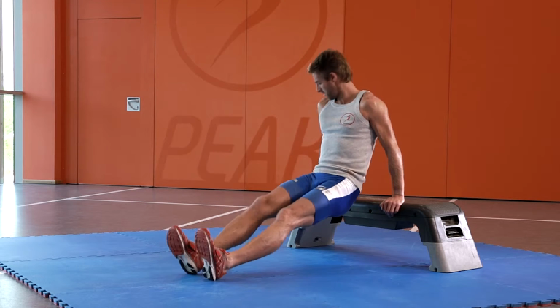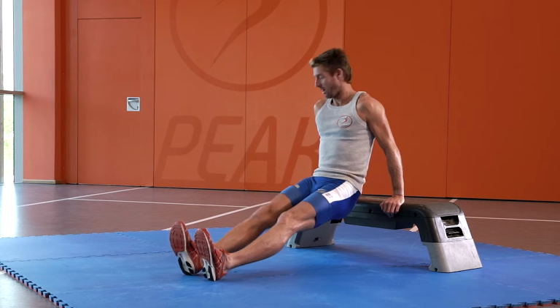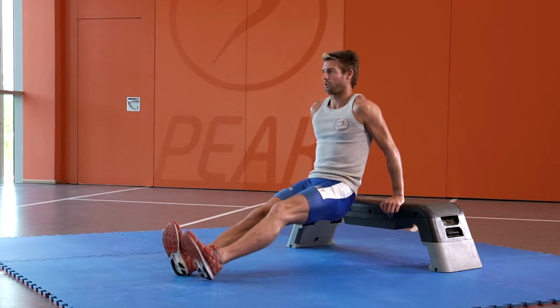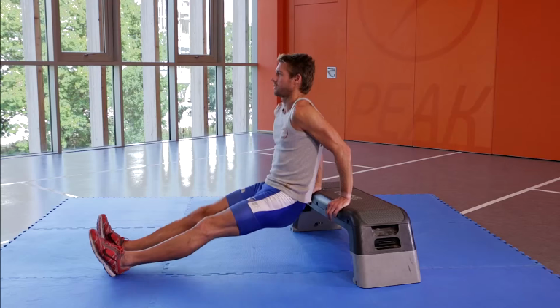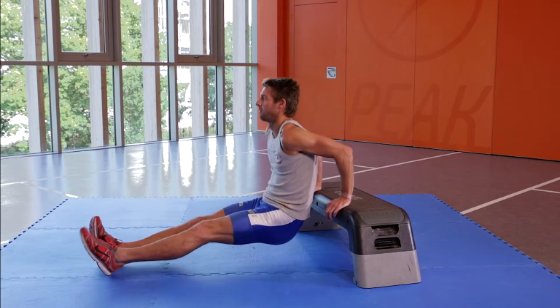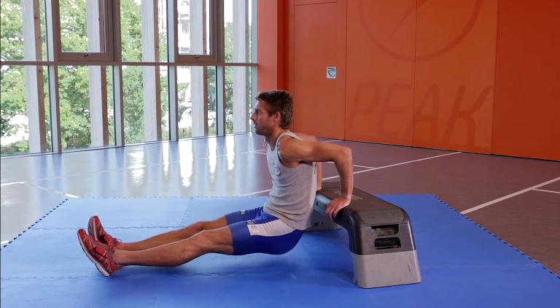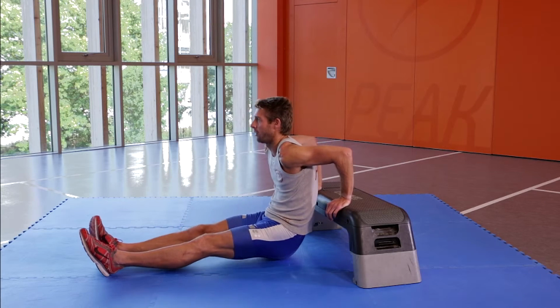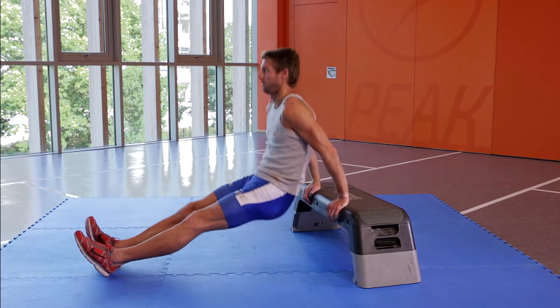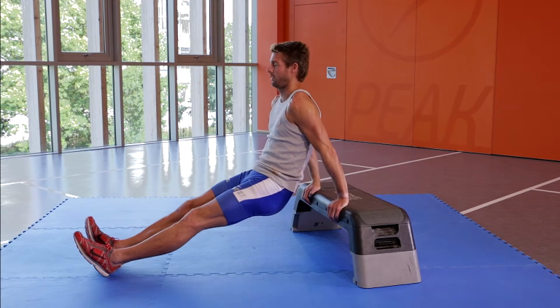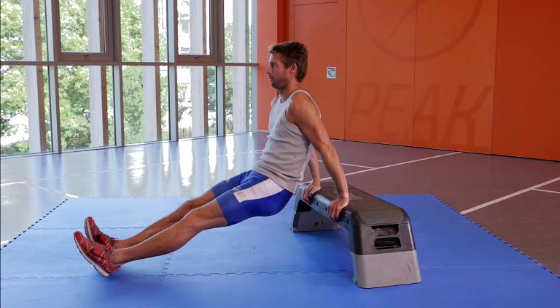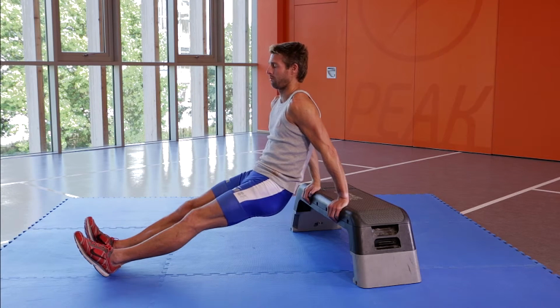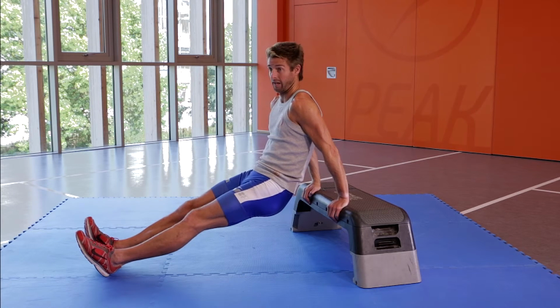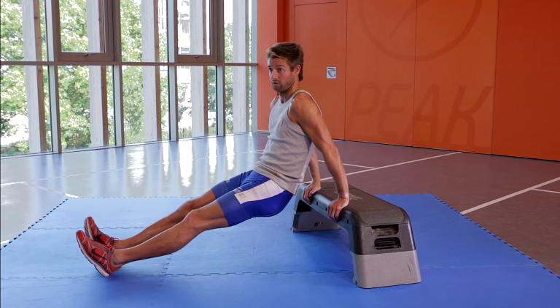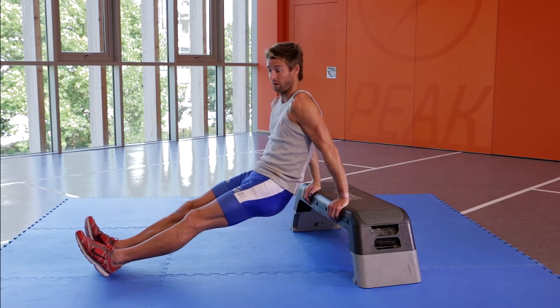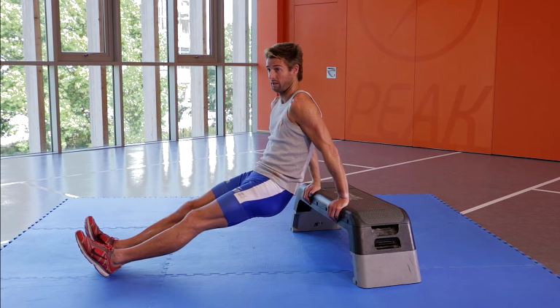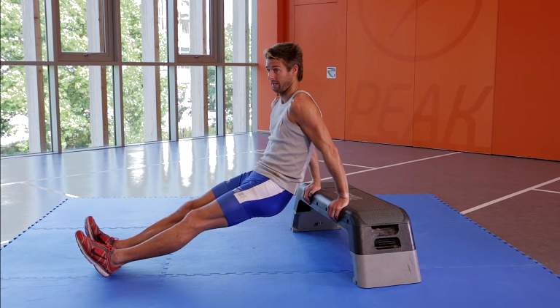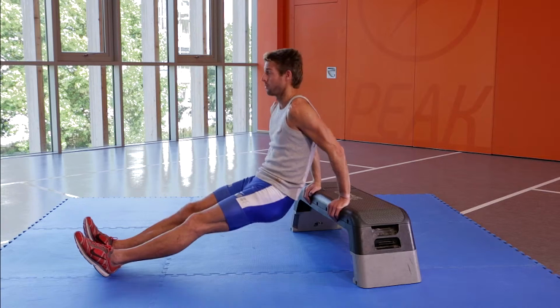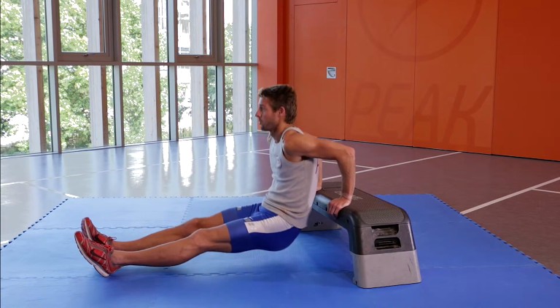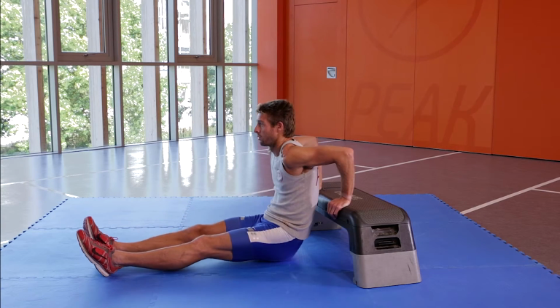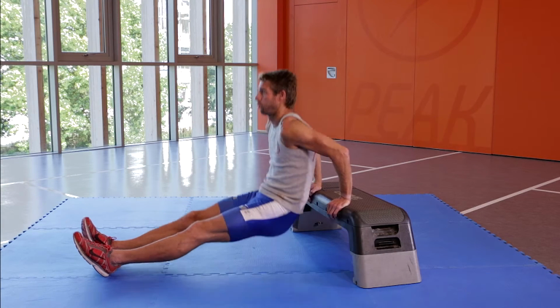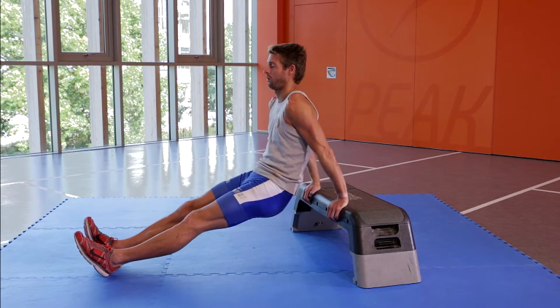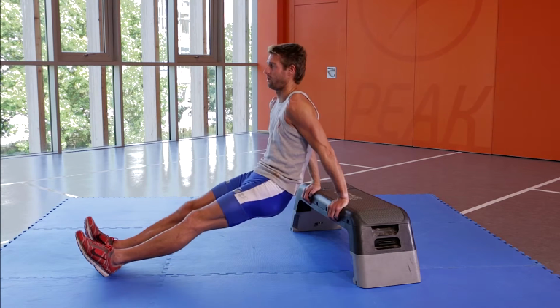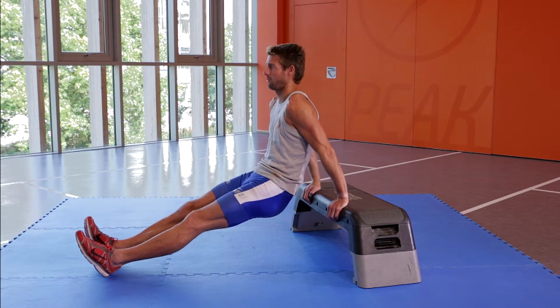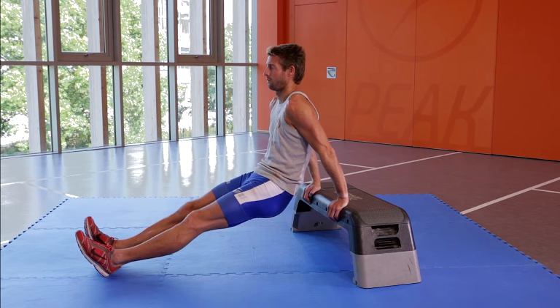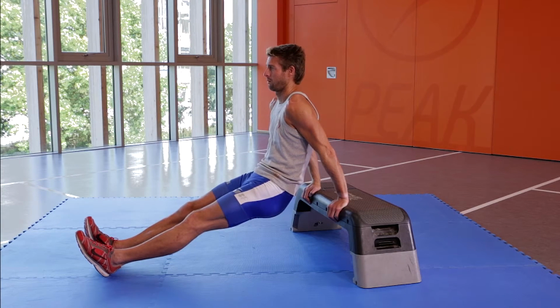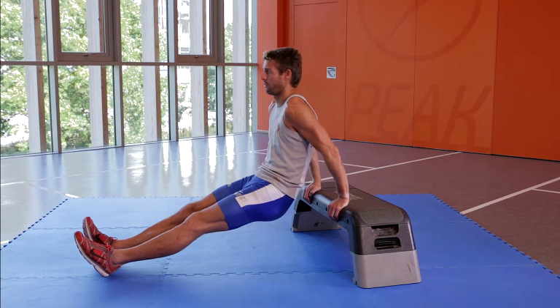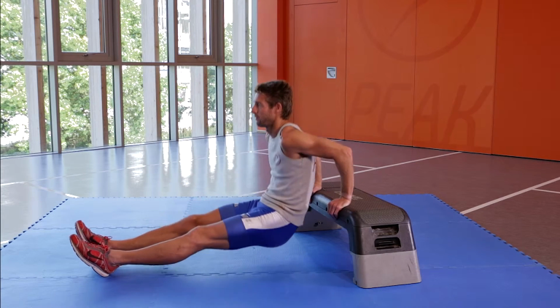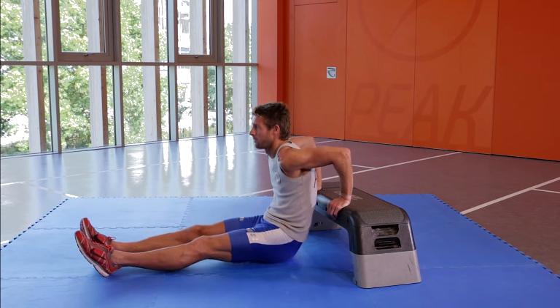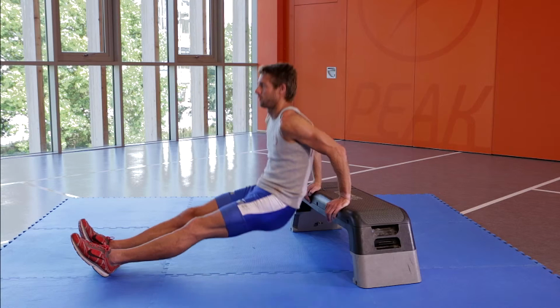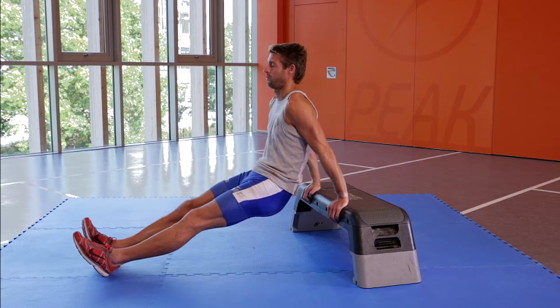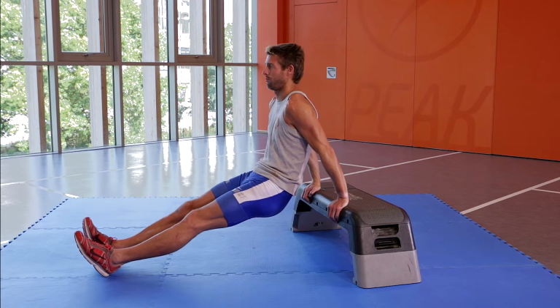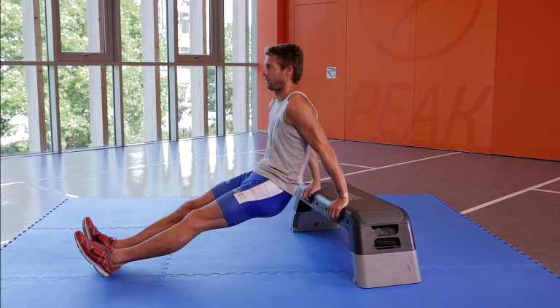Lower yourself down and then push up, using the correct breathing — breathing in on the way down and breathing out on the way up.